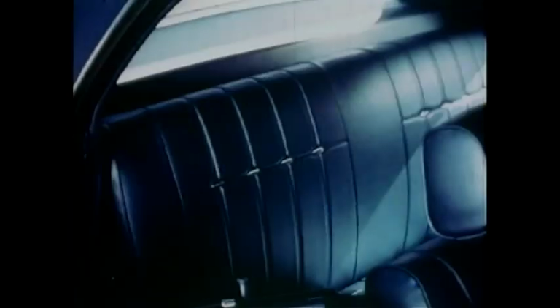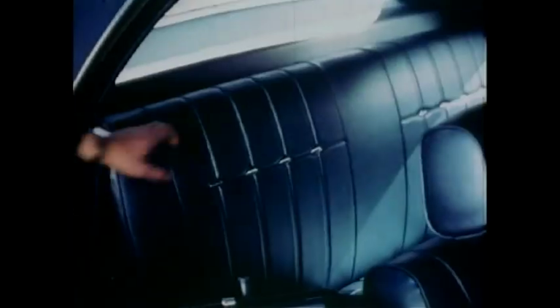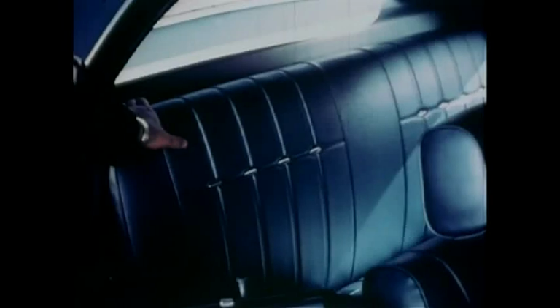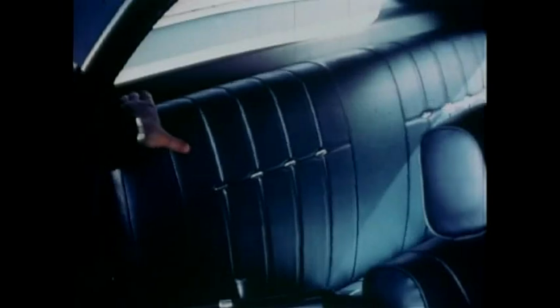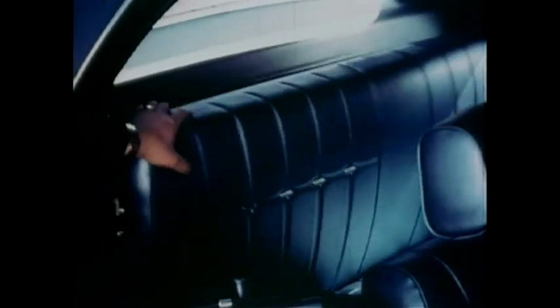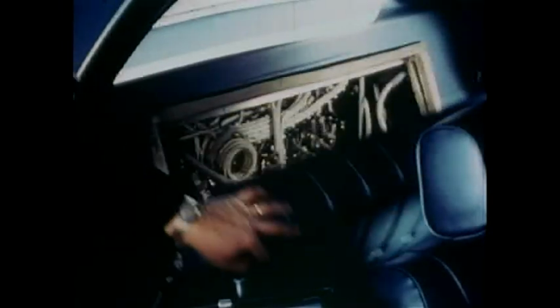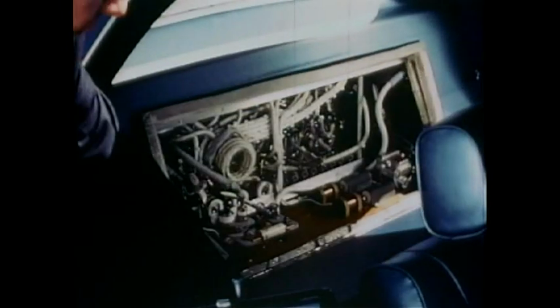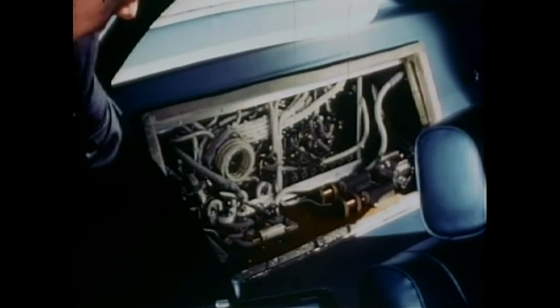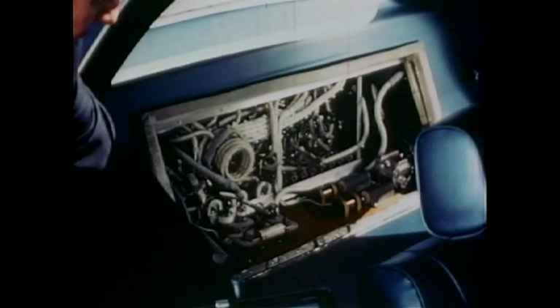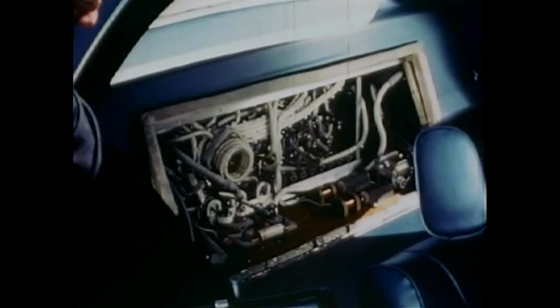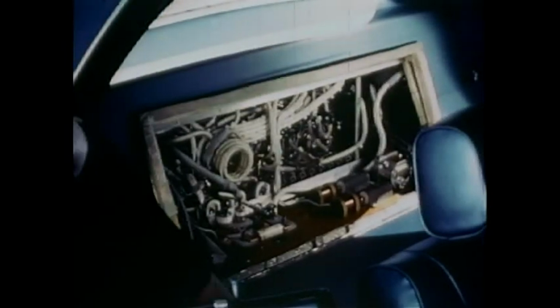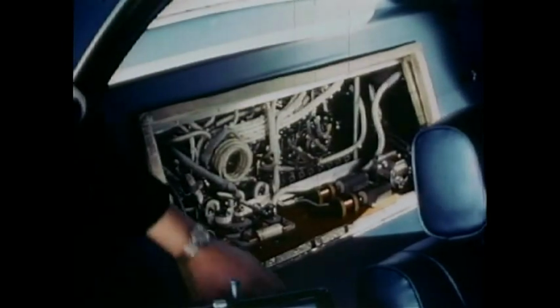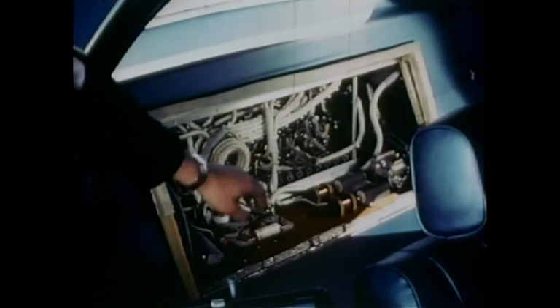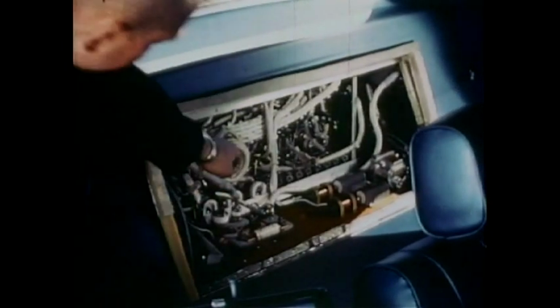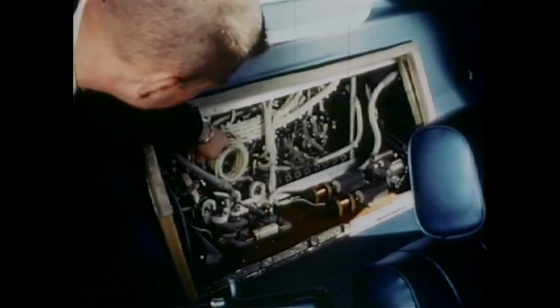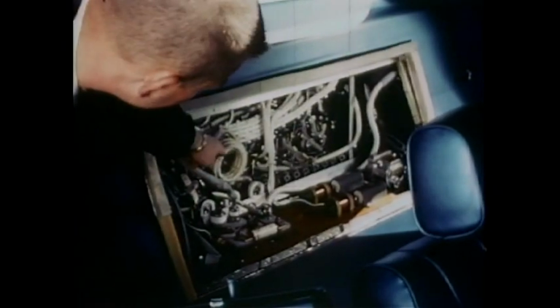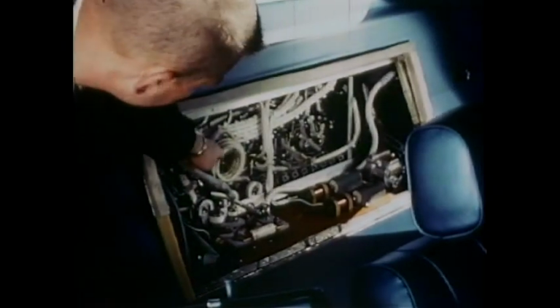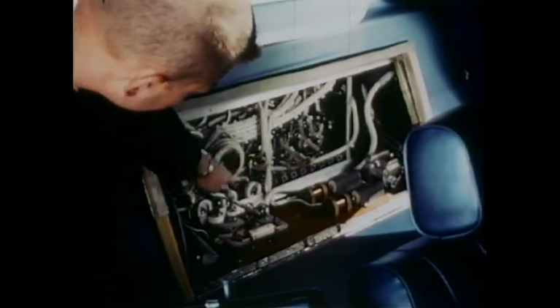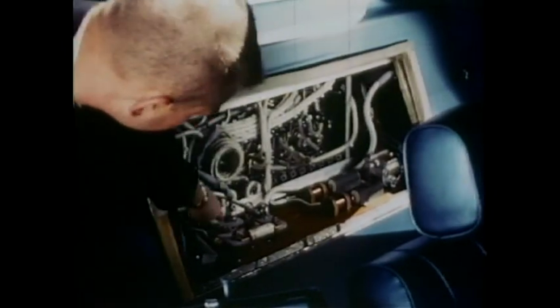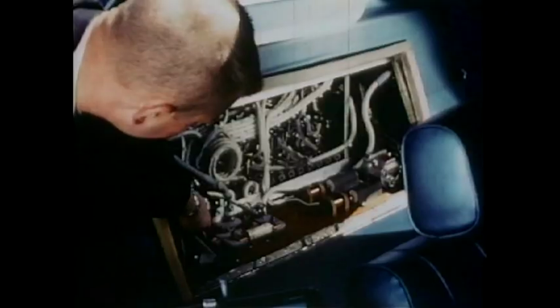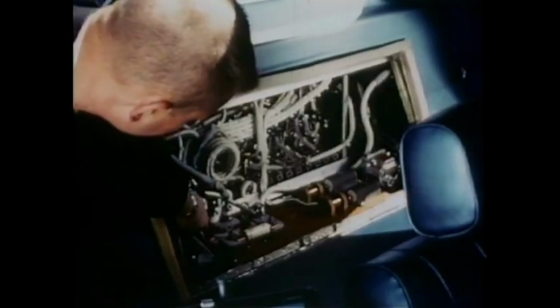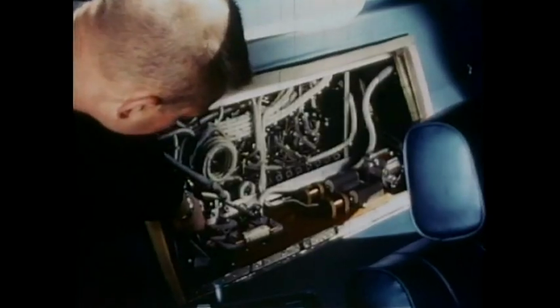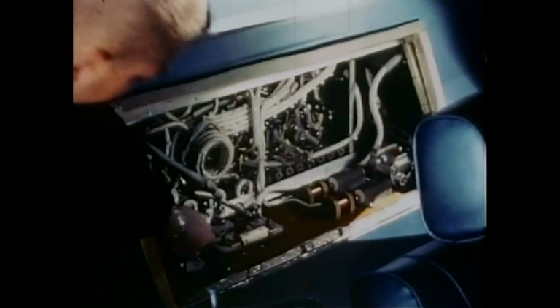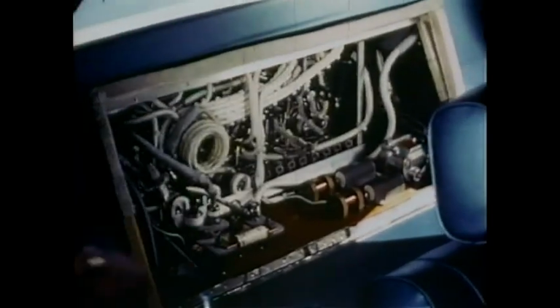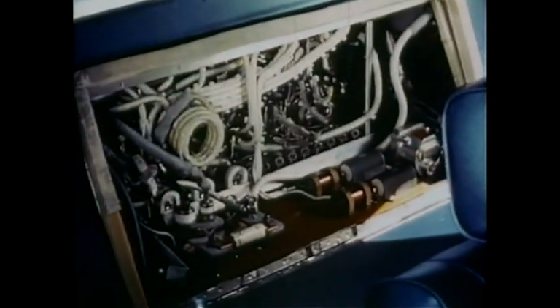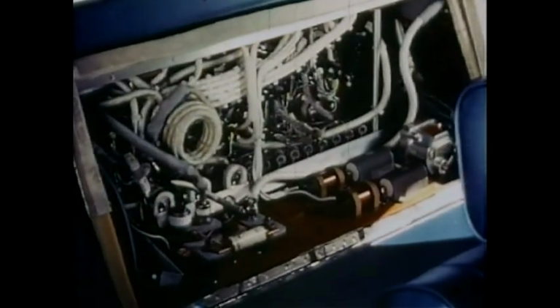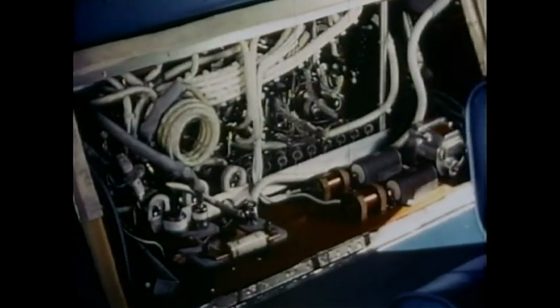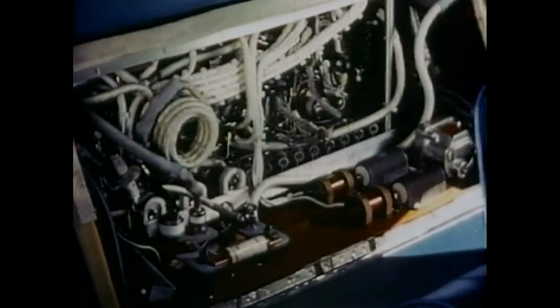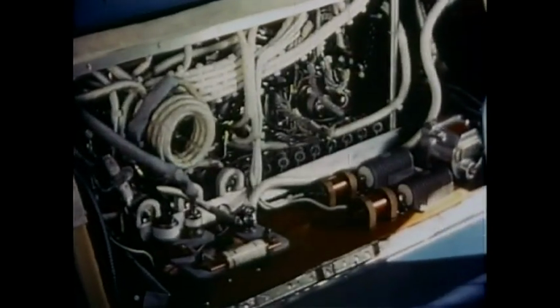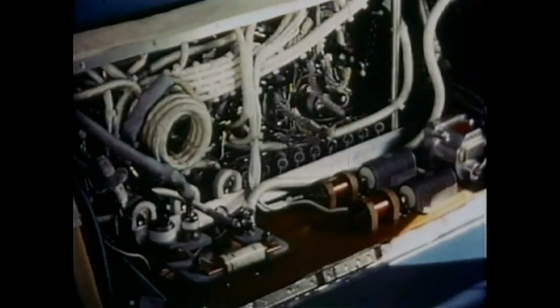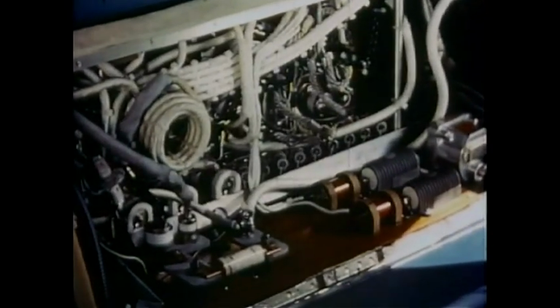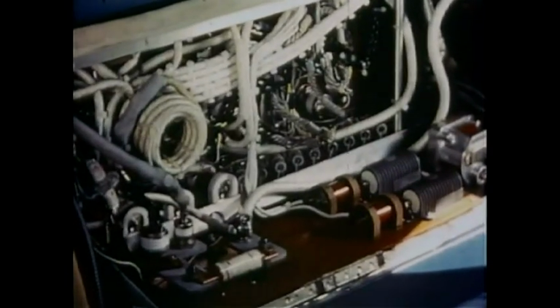The solid-state controls for Electrovair 2 are behind the rear seat. You can see the heavy cables used to handle the high currents required.